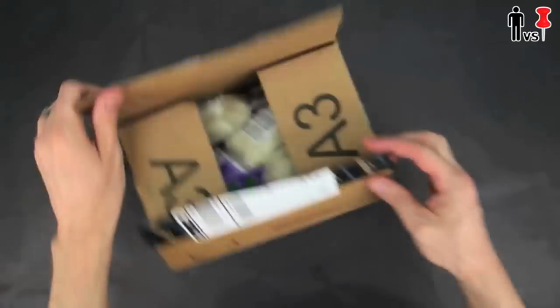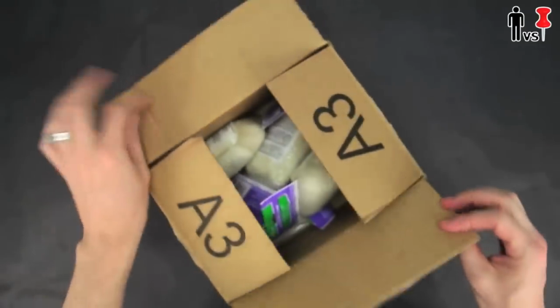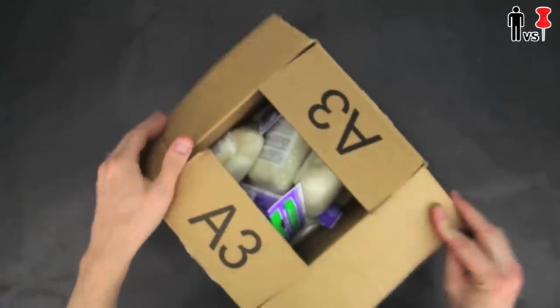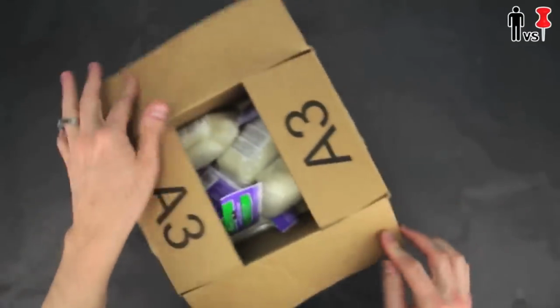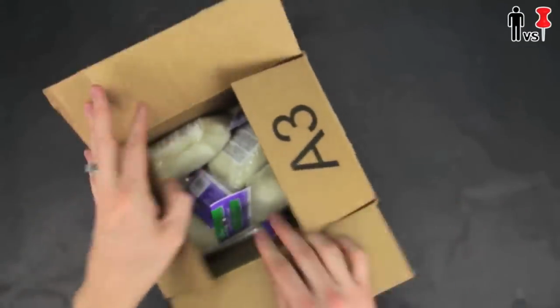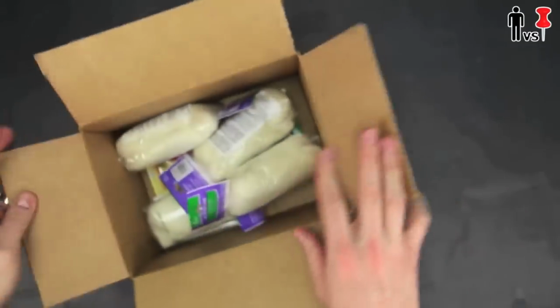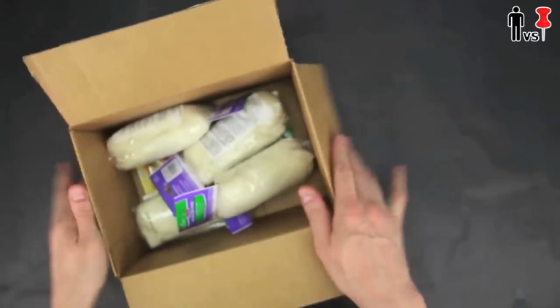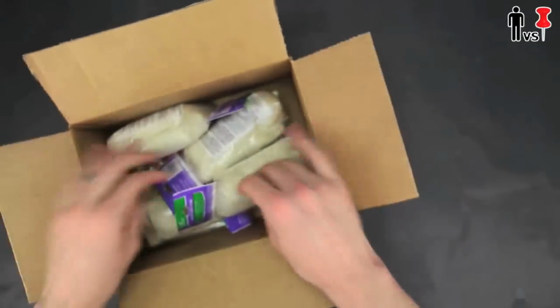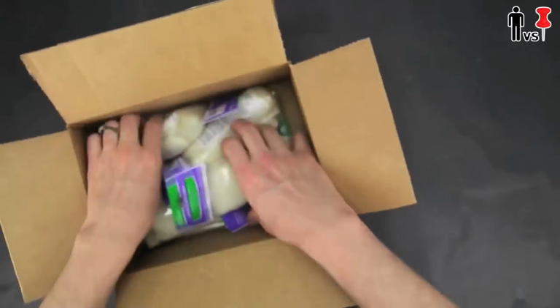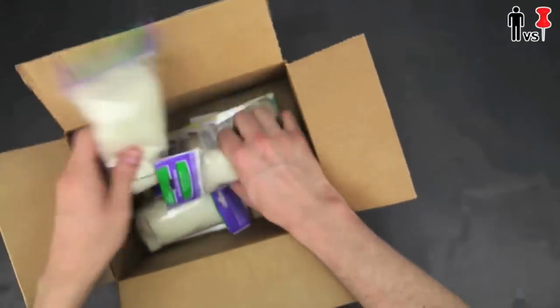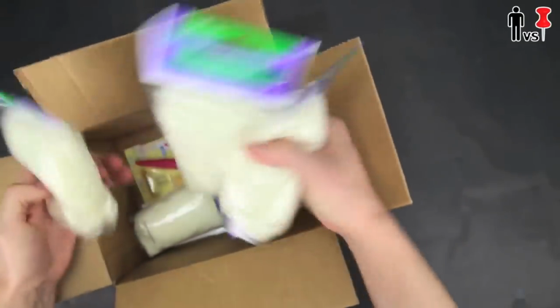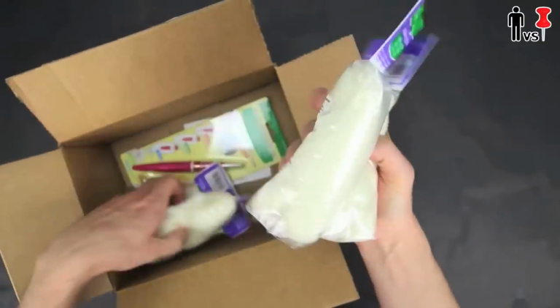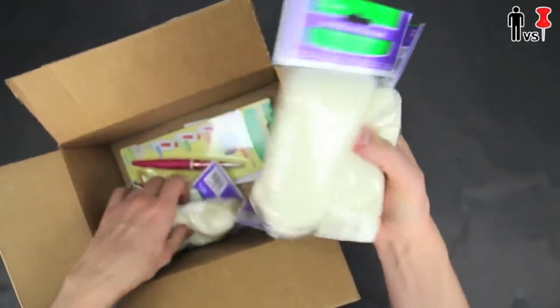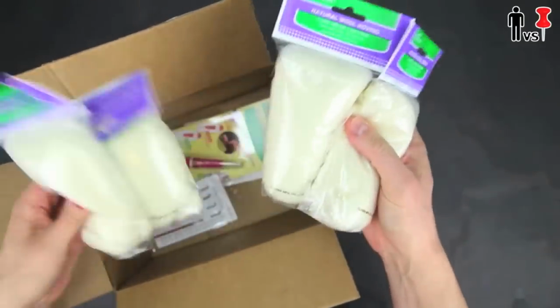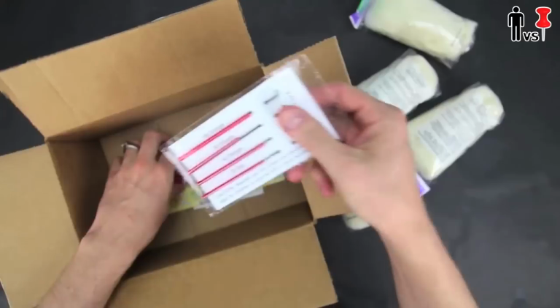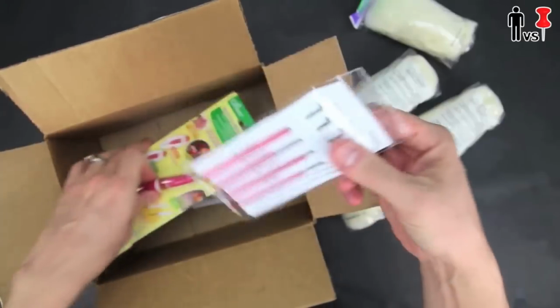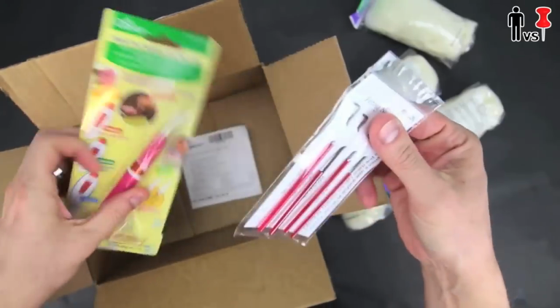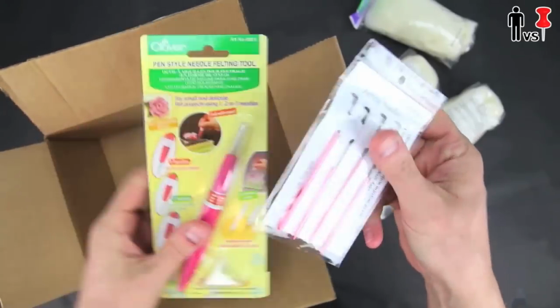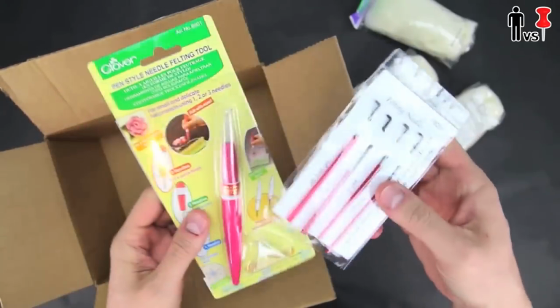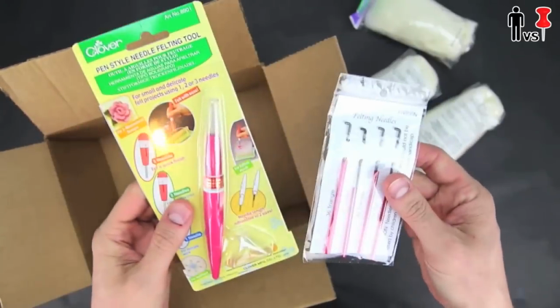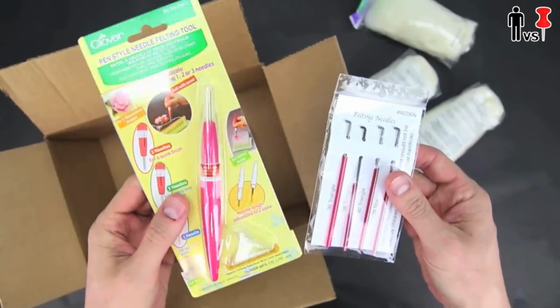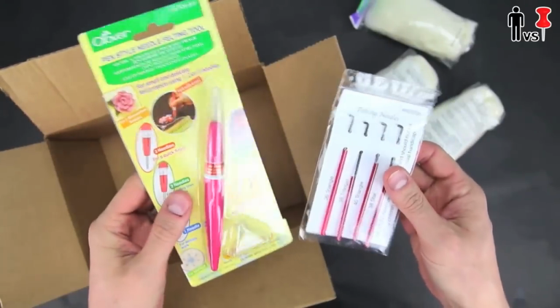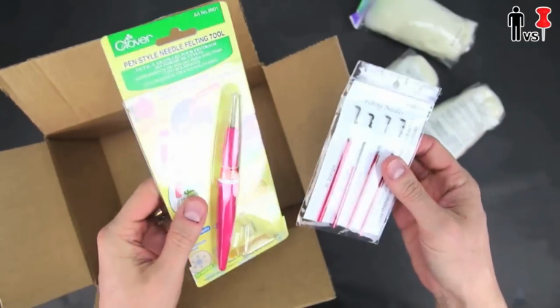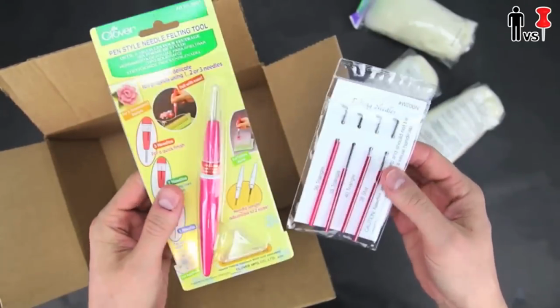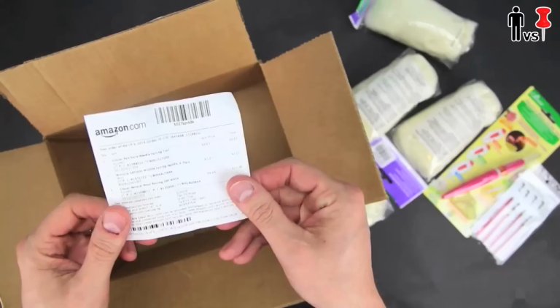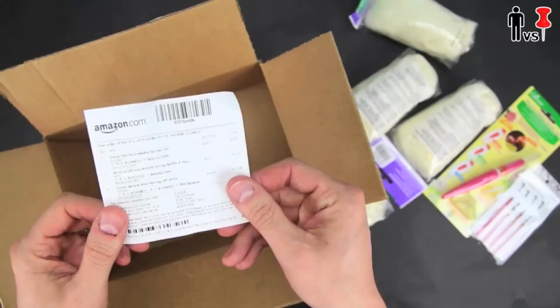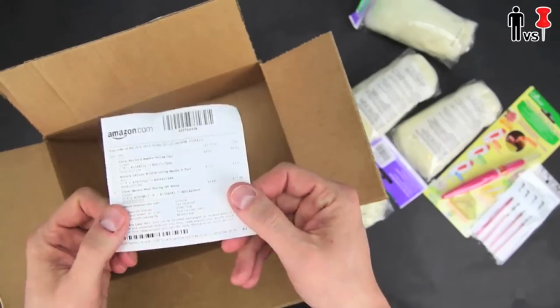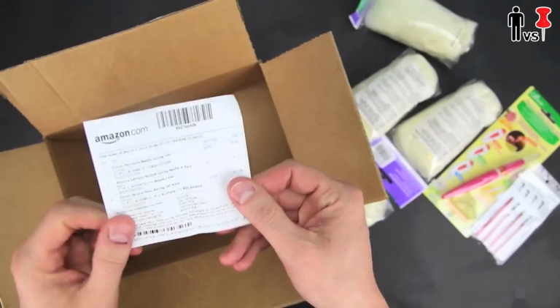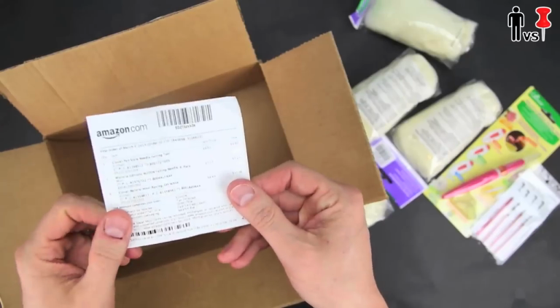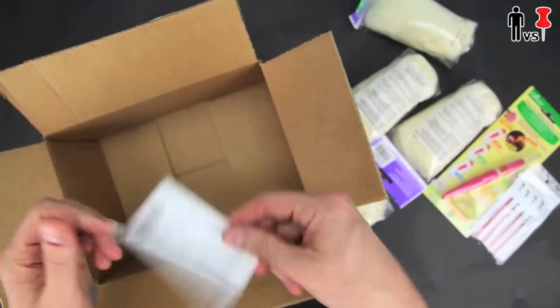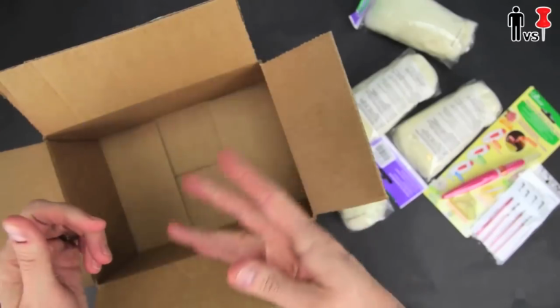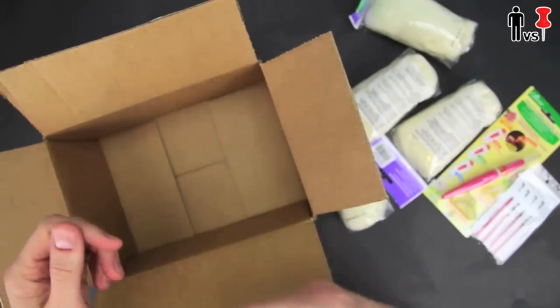Alright, first things first — I ordered all of this crap online: some felt, some pins, this pen thing. 36 bucks for all this stuff? Jesus.